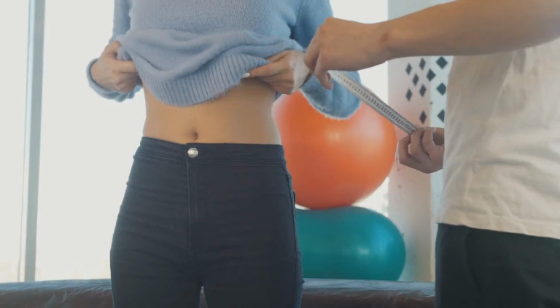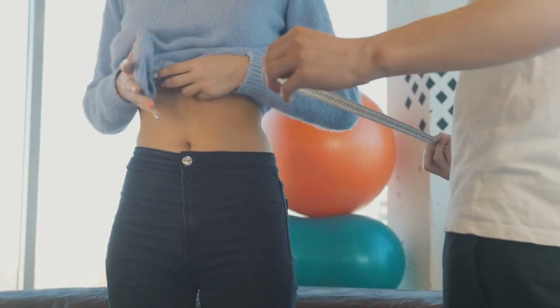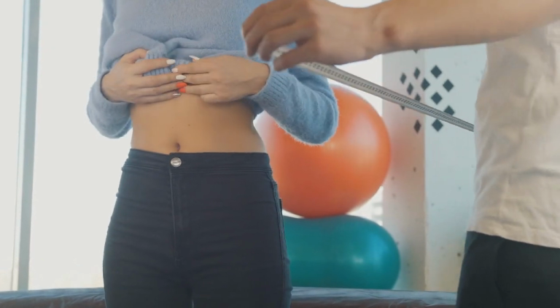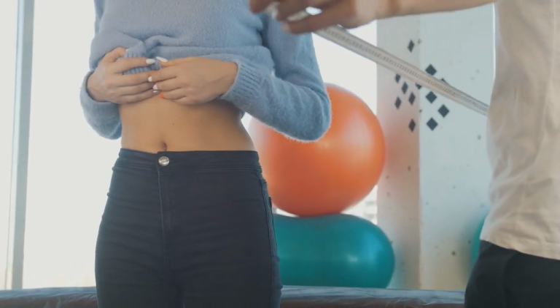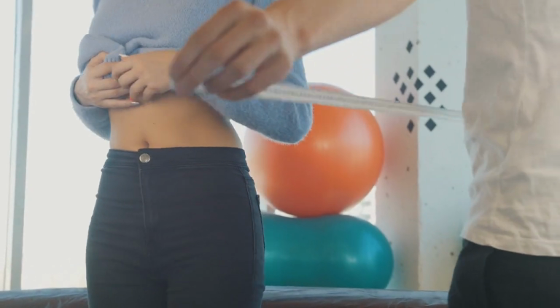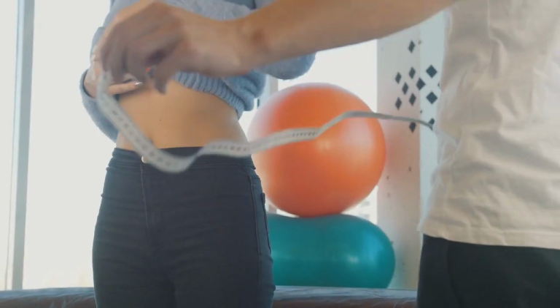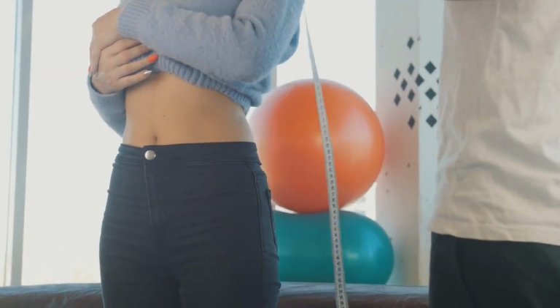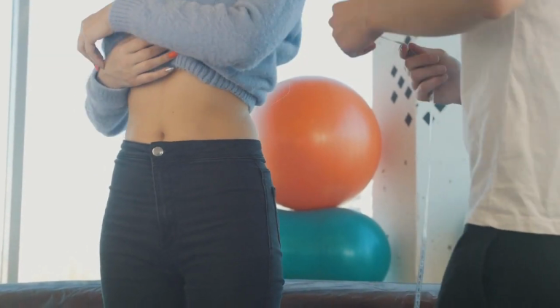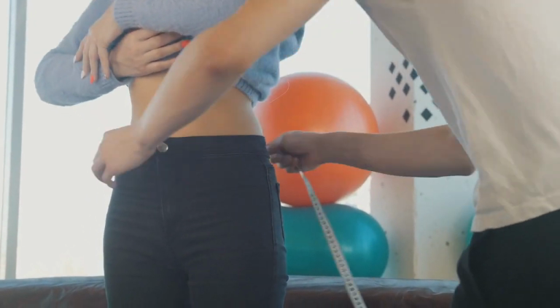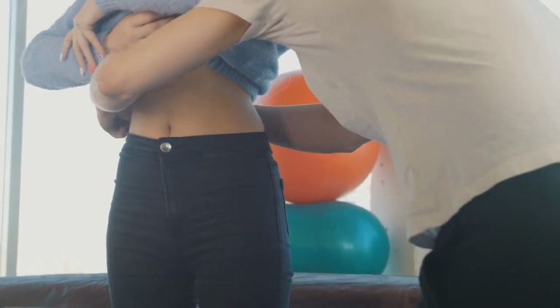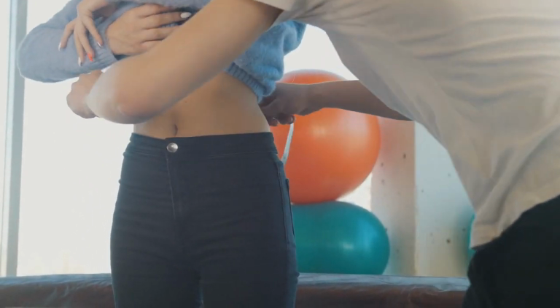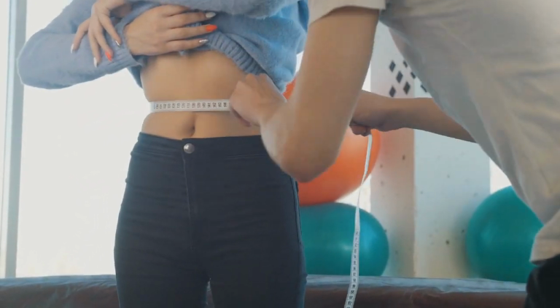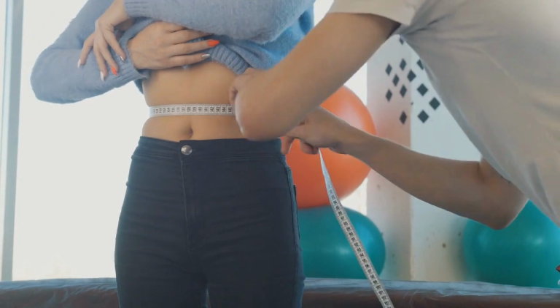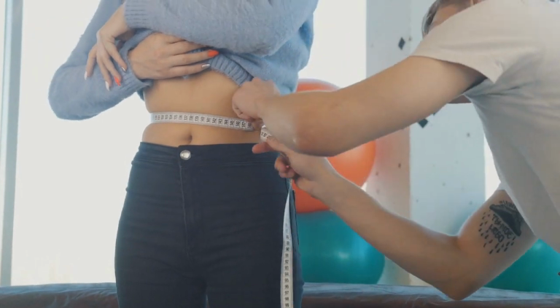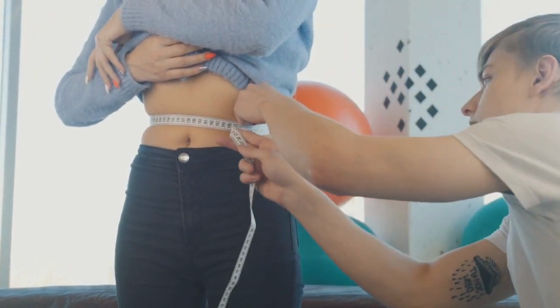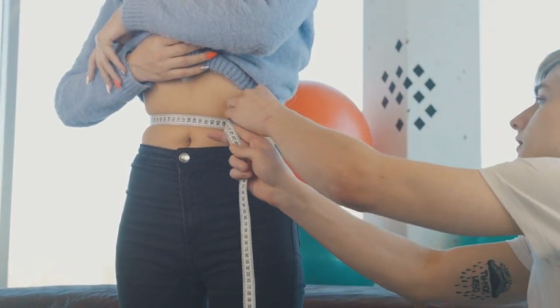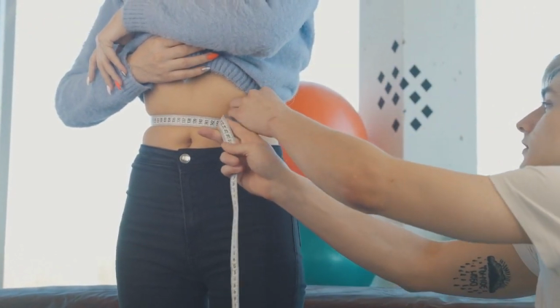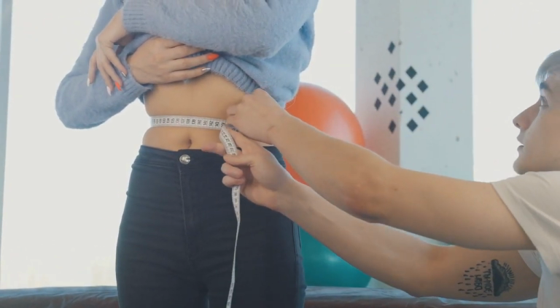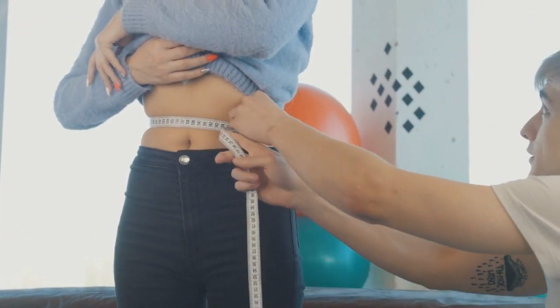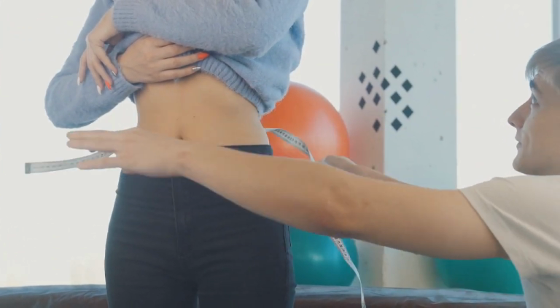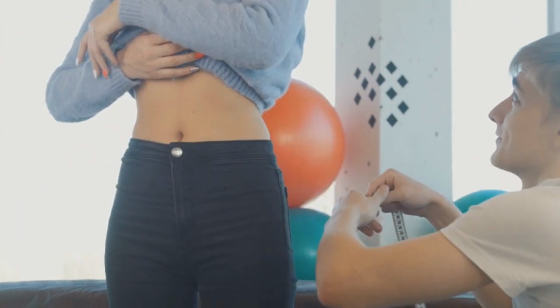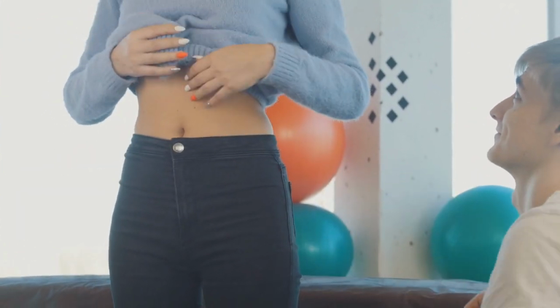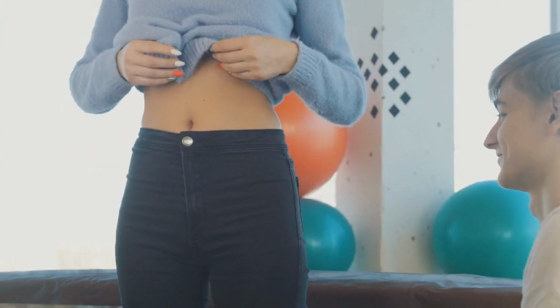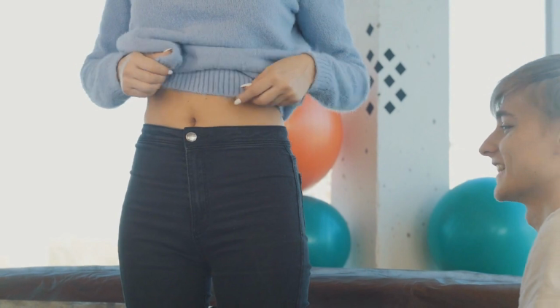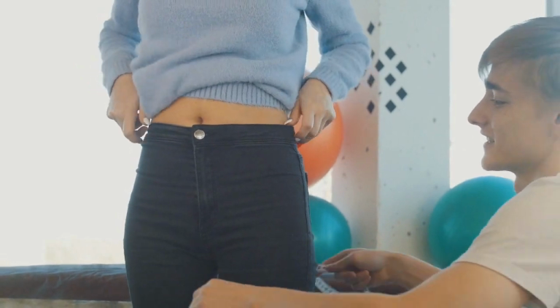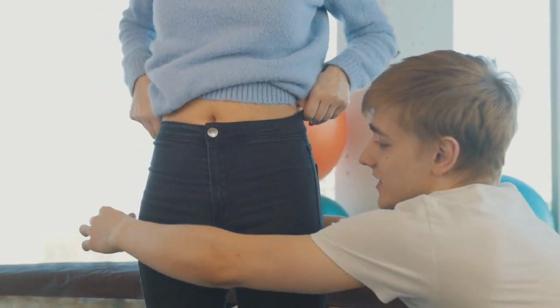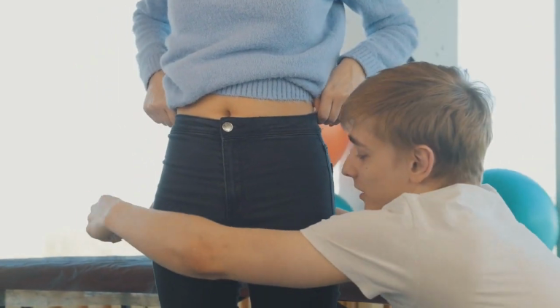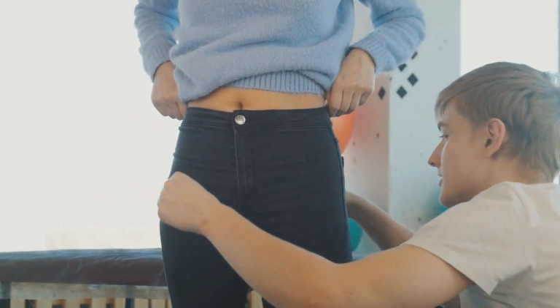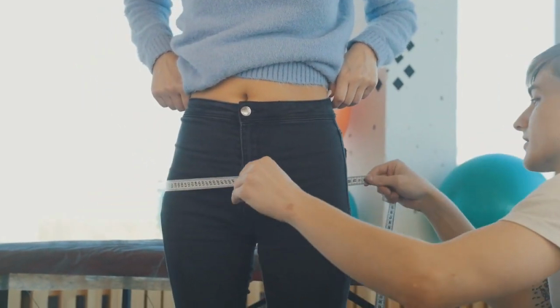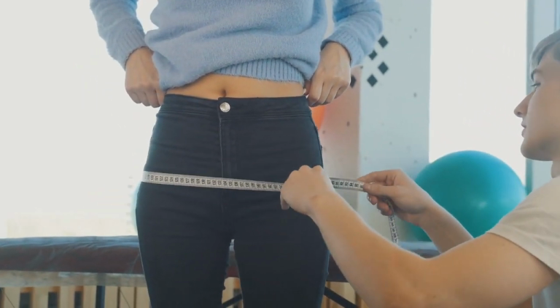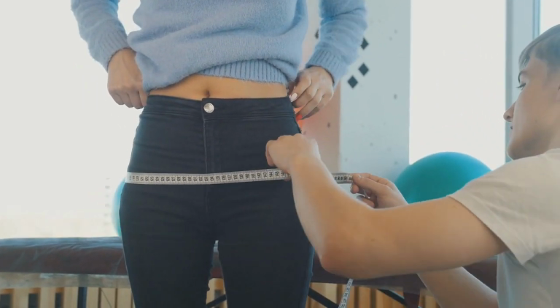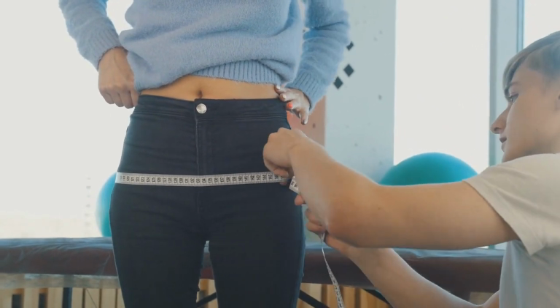Hi guys, how are you? Today I'm going to tell you everything you need to know about Gold Coast Keto before you actually buy this product. I also have two very important warnings, so pay close attention to what I have to tell you.